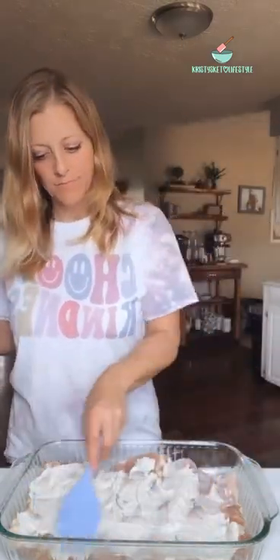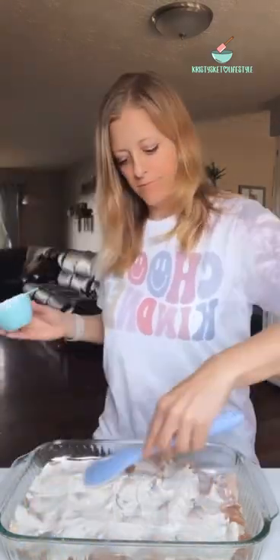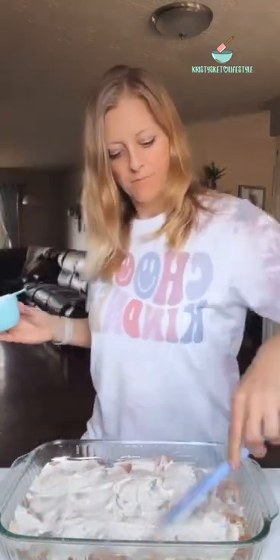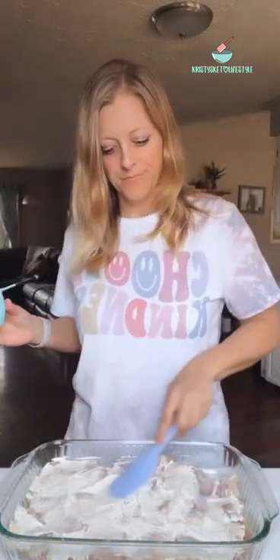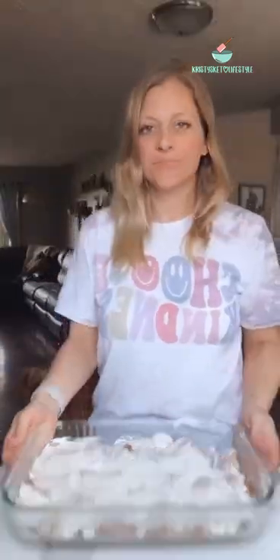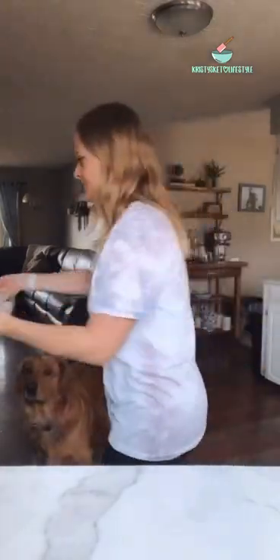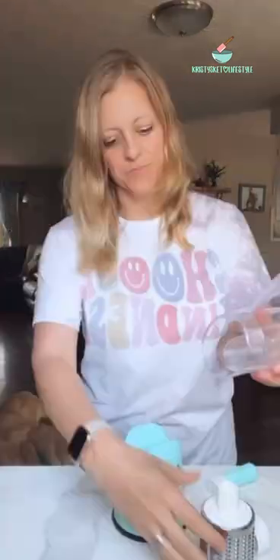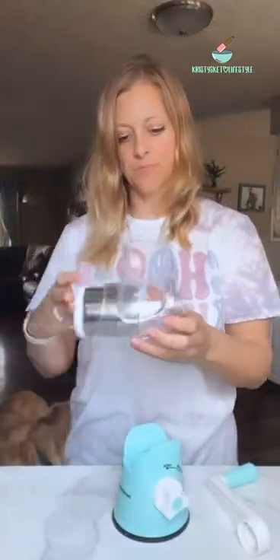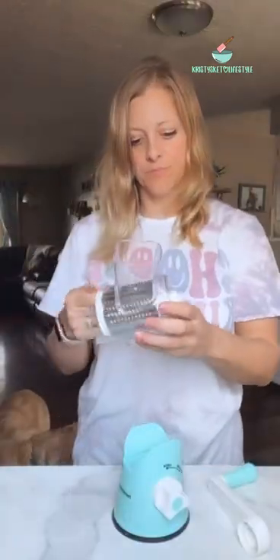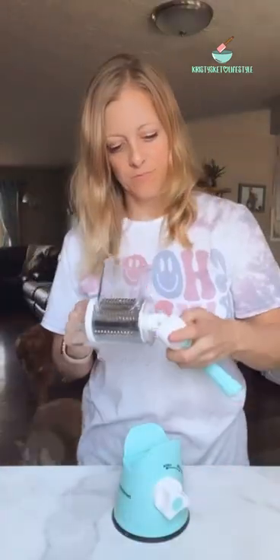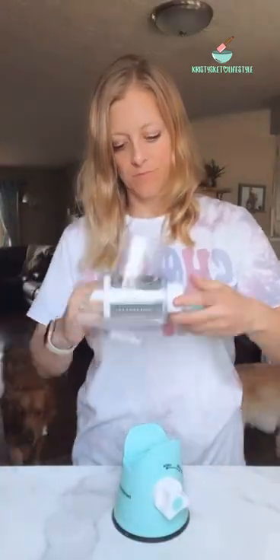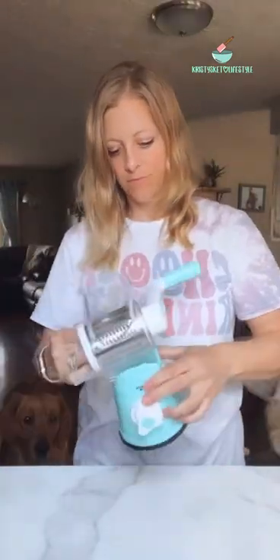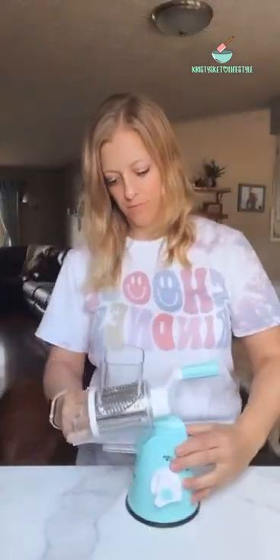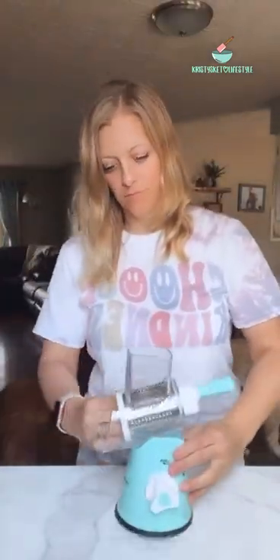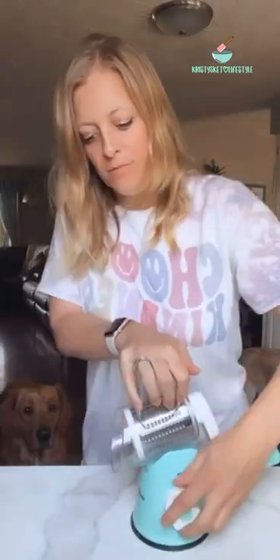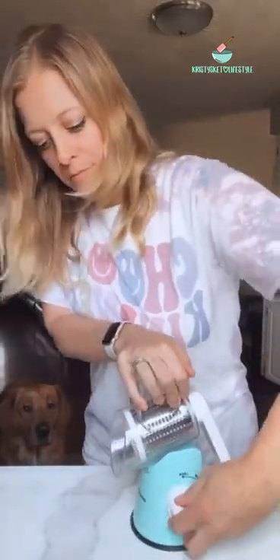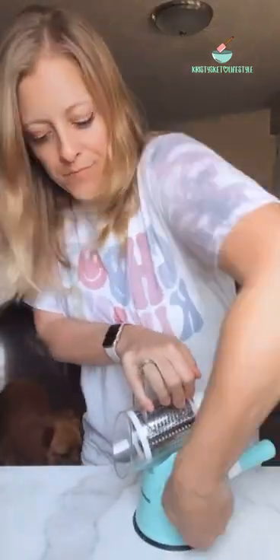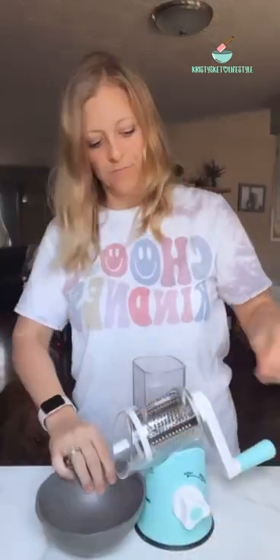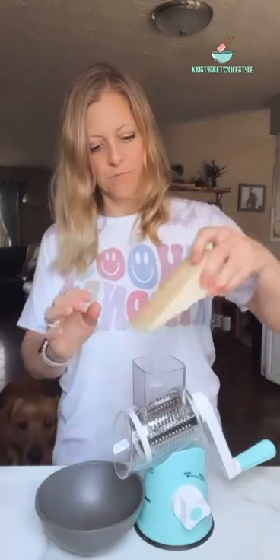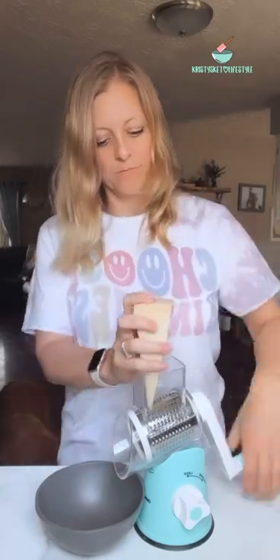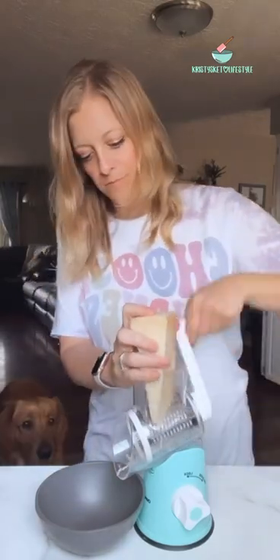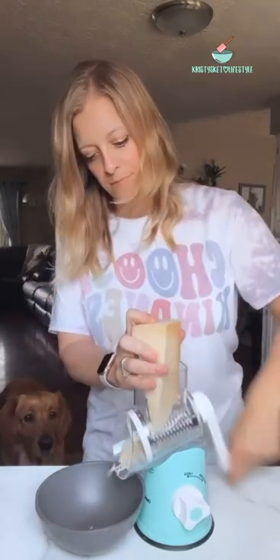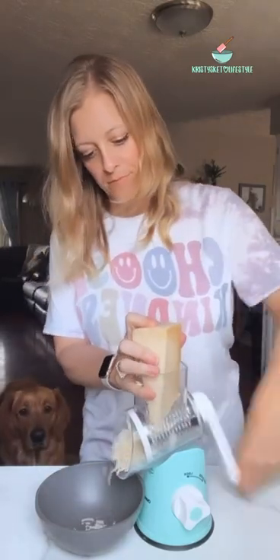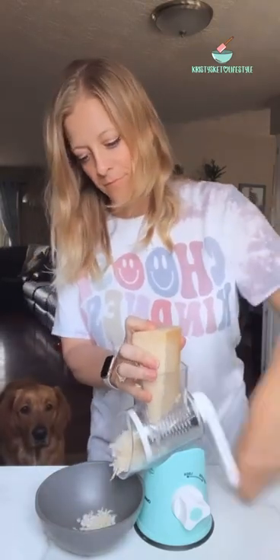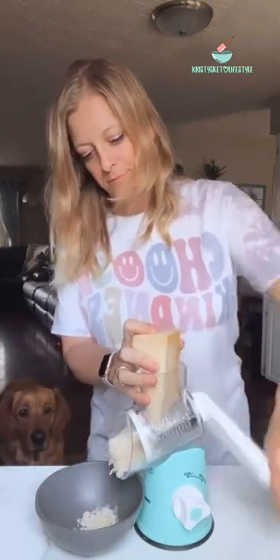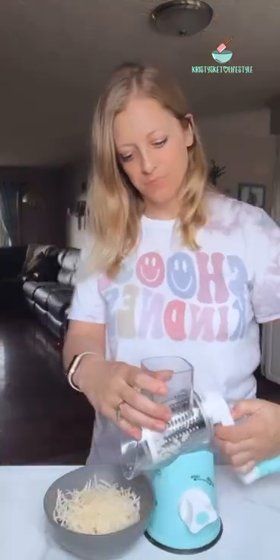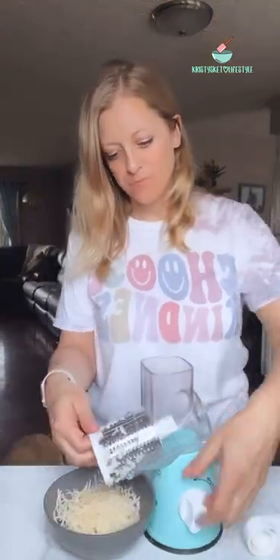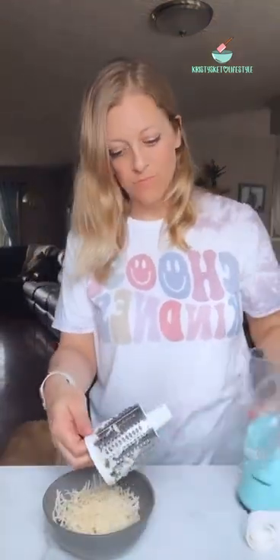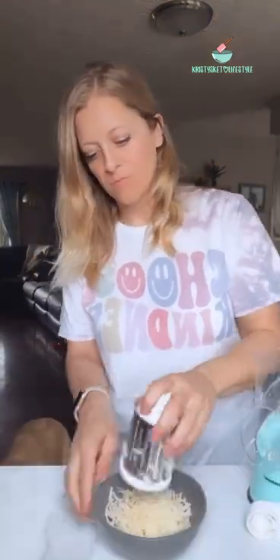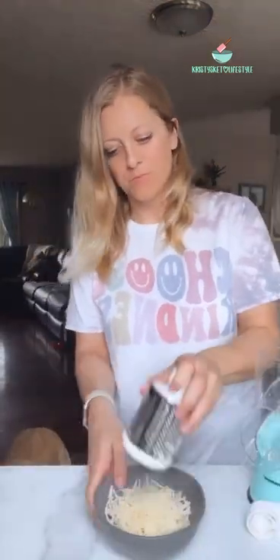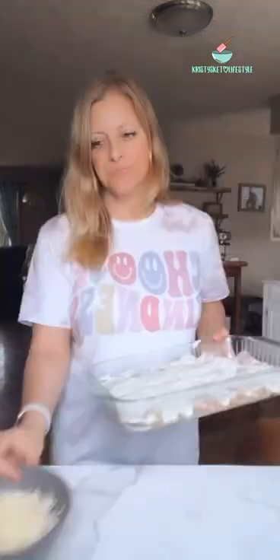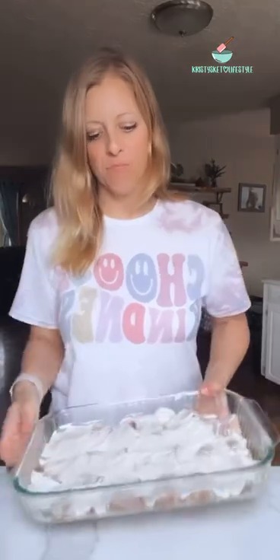I set that aside and then I started shredding a block of parmesan cheese. I found this cheese shredder on Amazon and it is a lifesaver. I have it linked in my link tree on my website because I seriously get asked about it all the time.